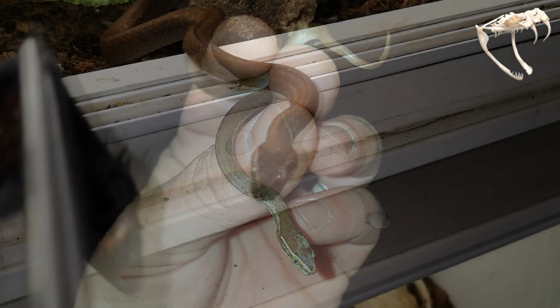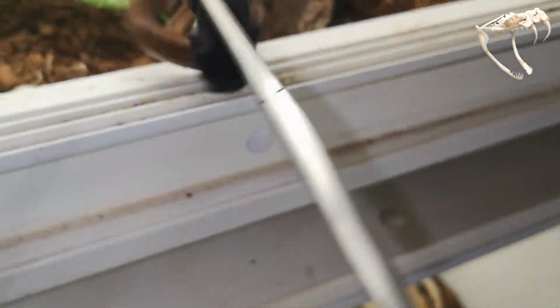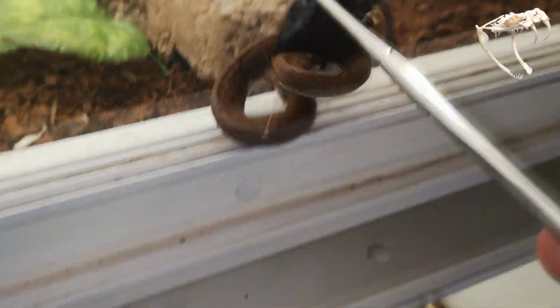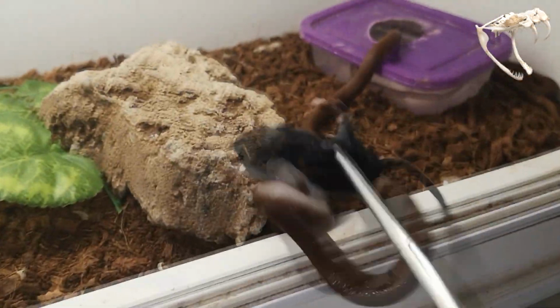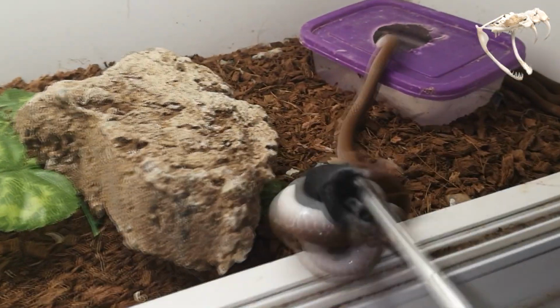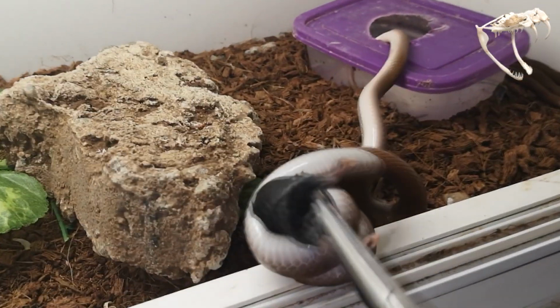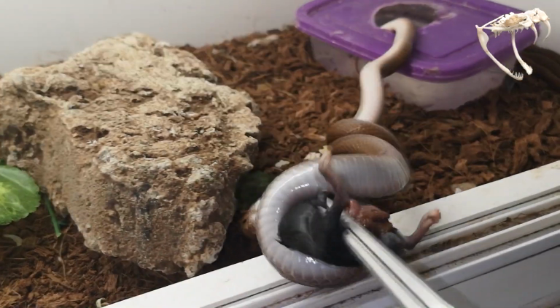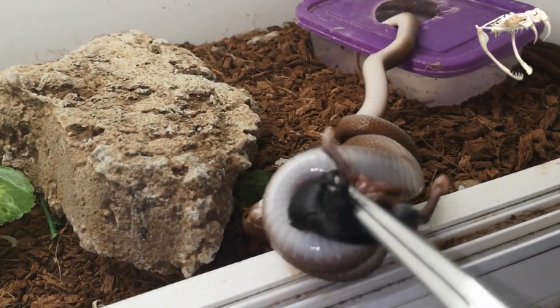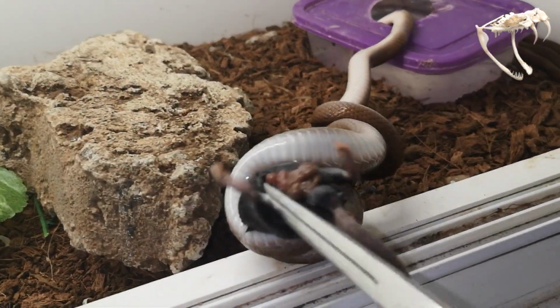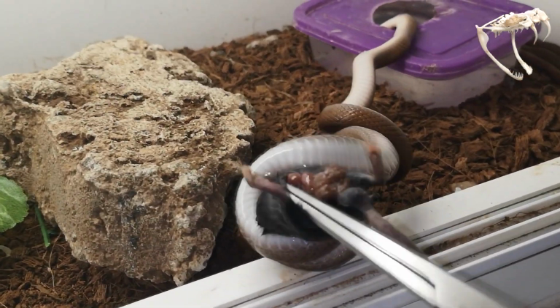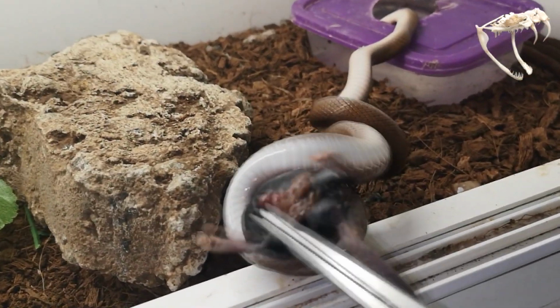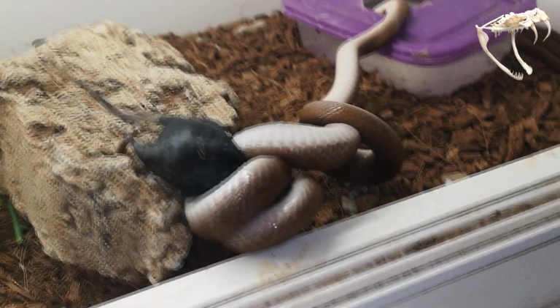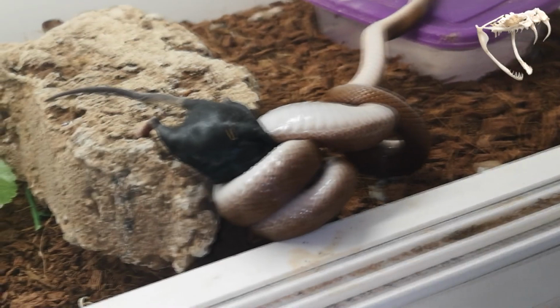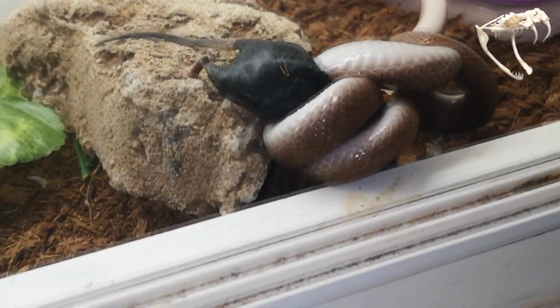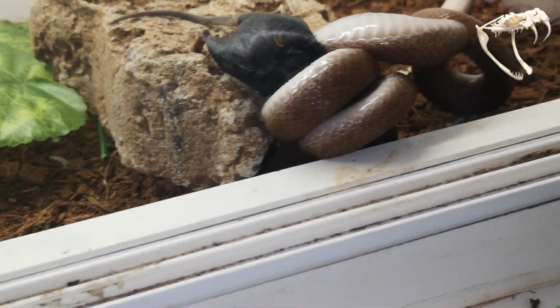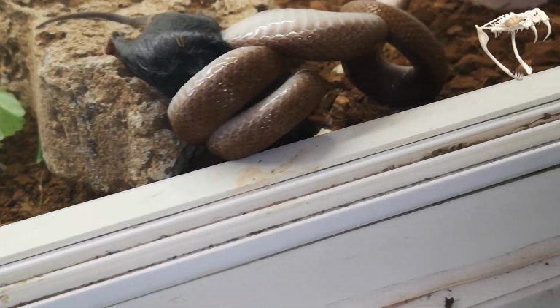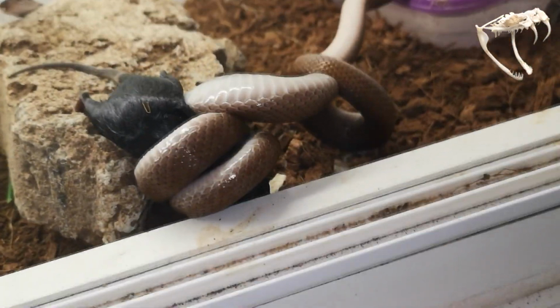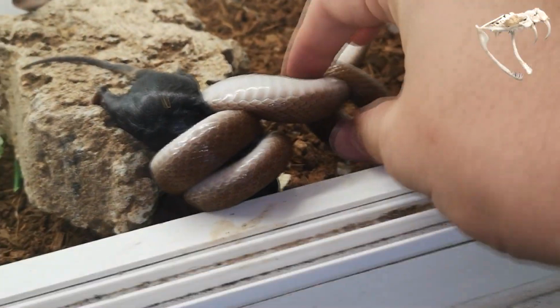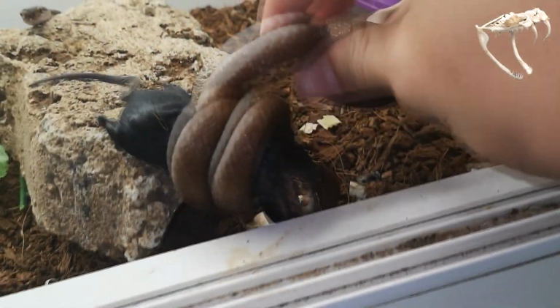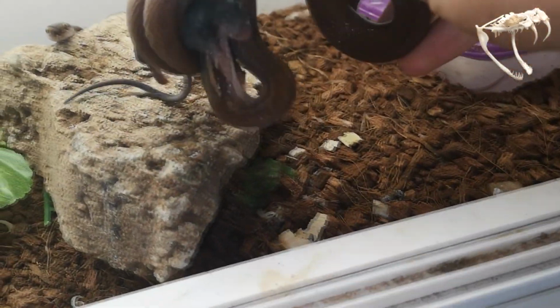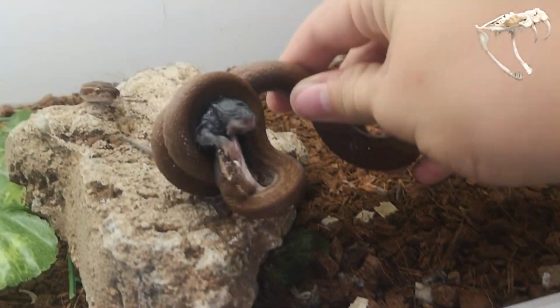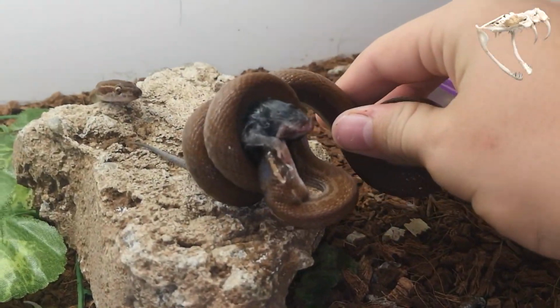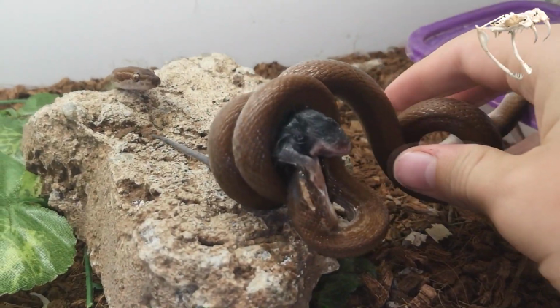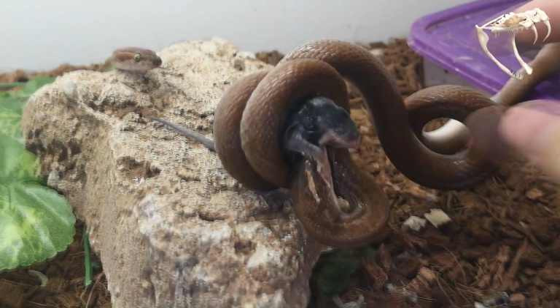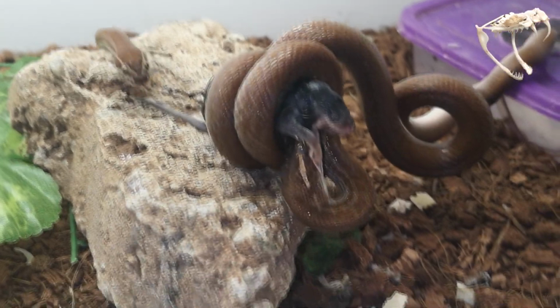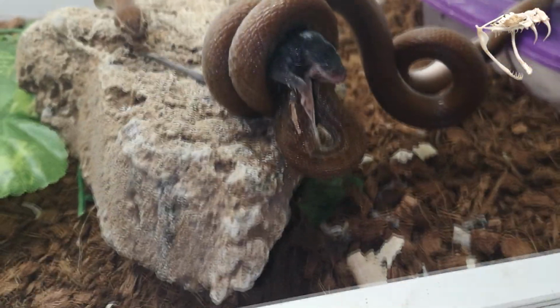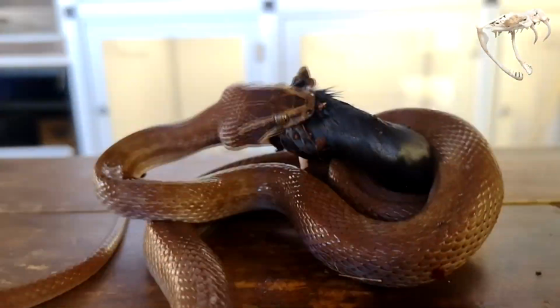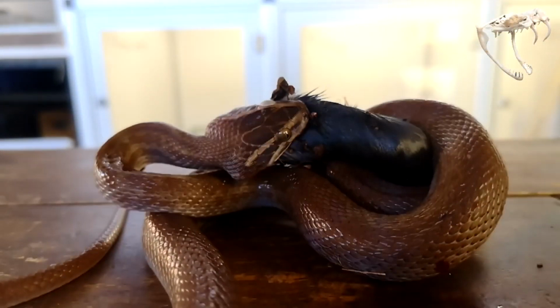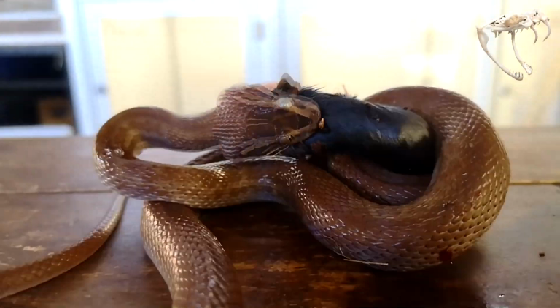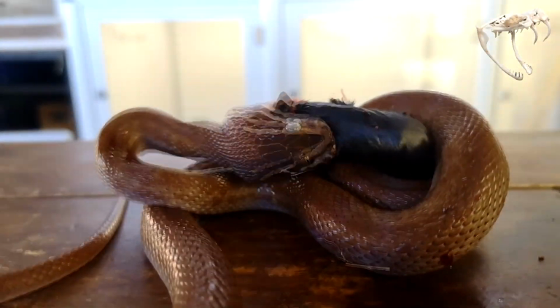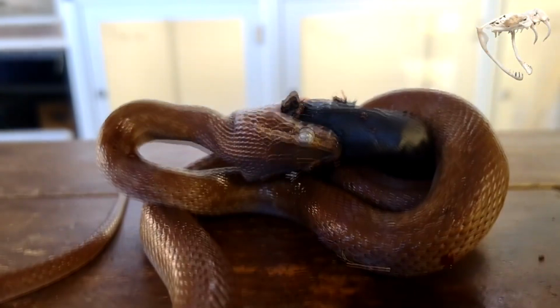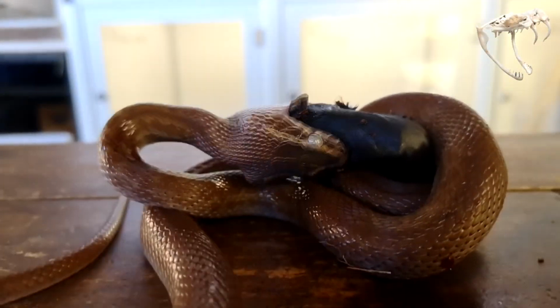Because these snakes aren't venomous they use a technique we call constriction. What that means is they grab a hold of their prey, throw coils around it and squeeze all the air out of it. After they do that and their prey is dead, they swallow it whole.